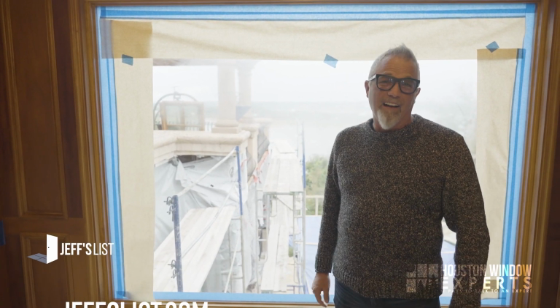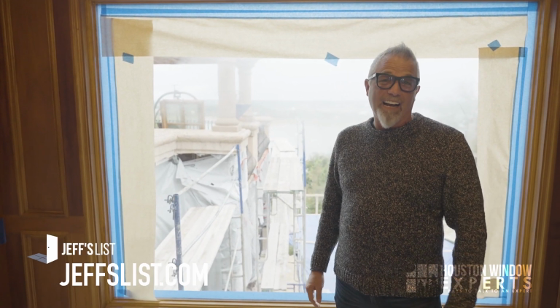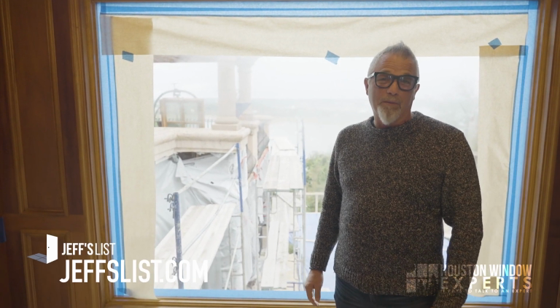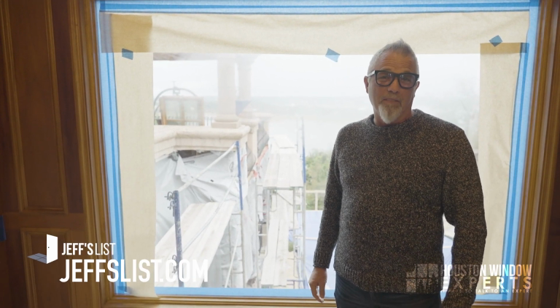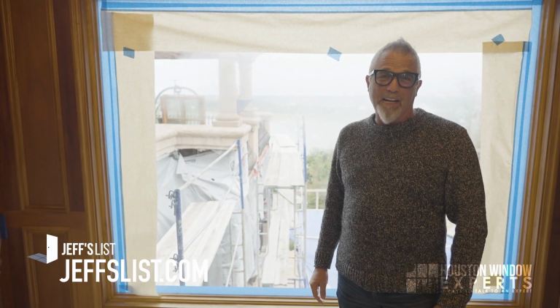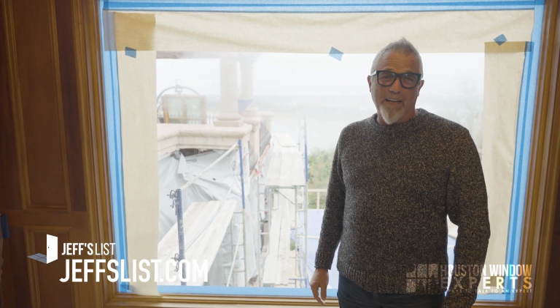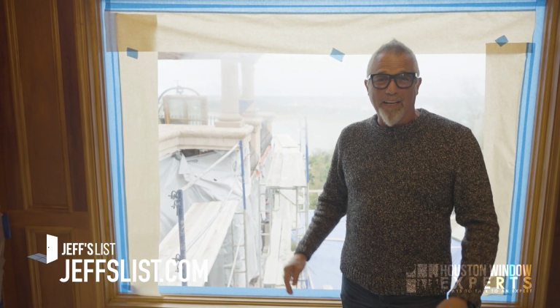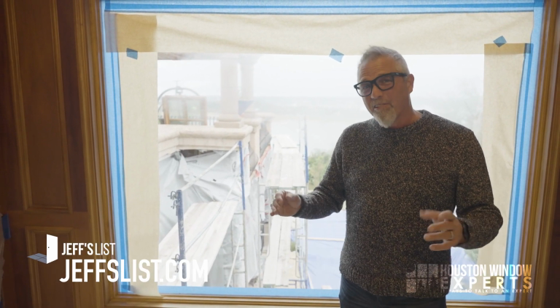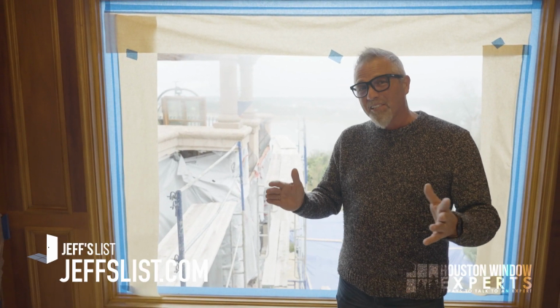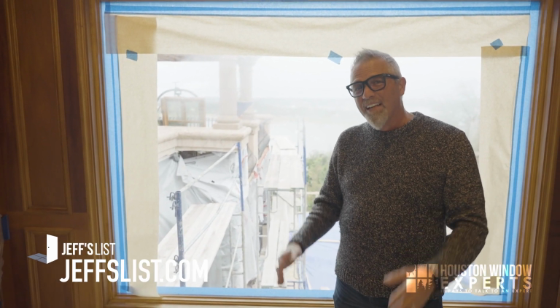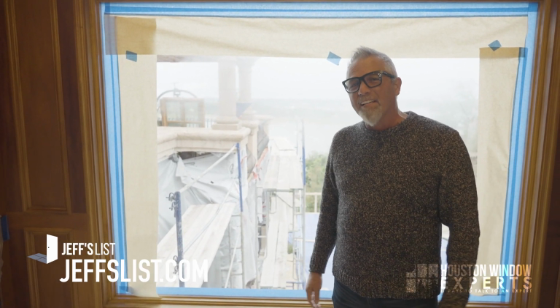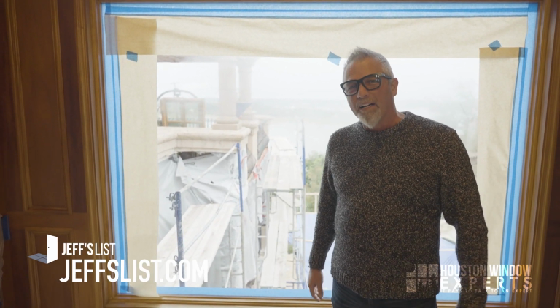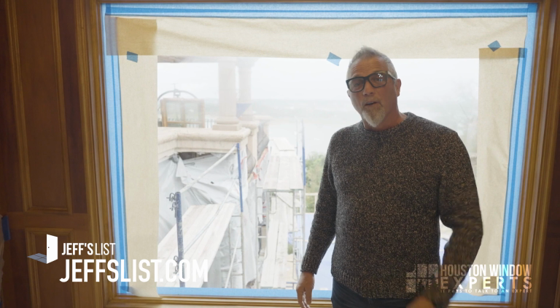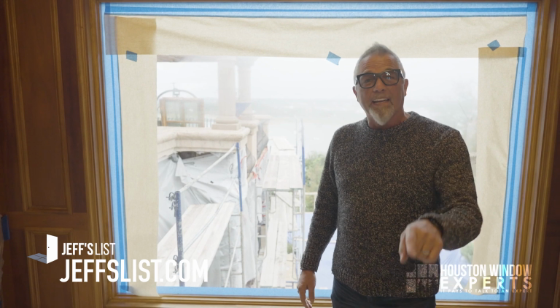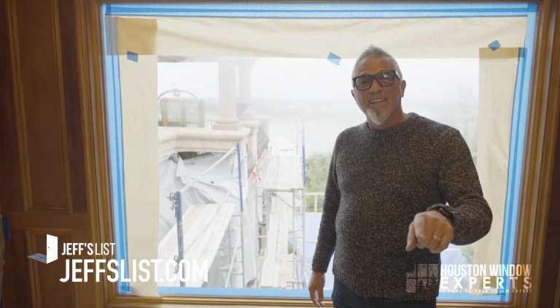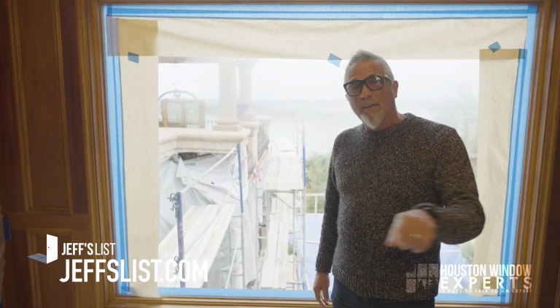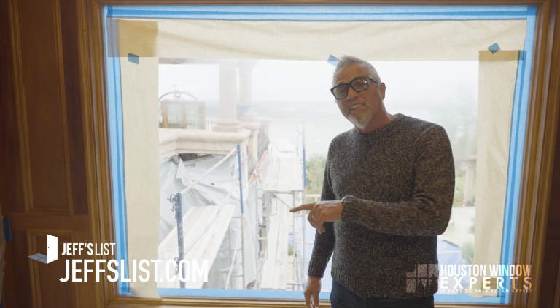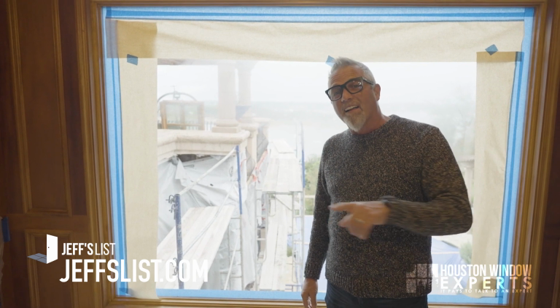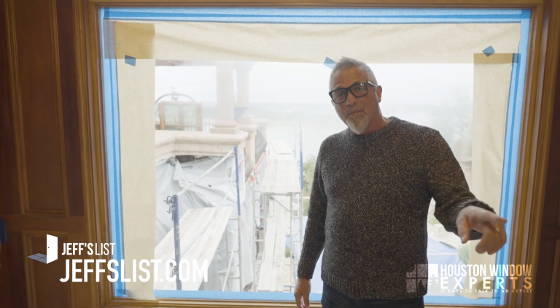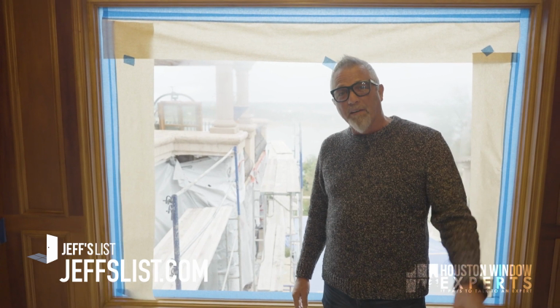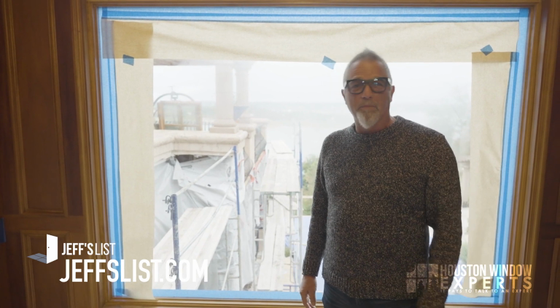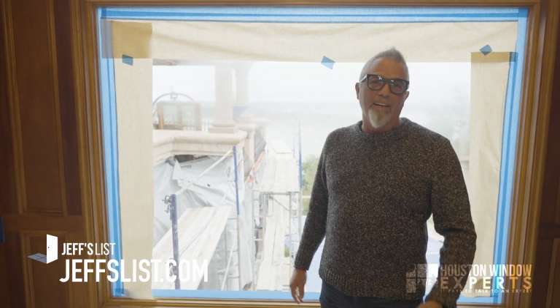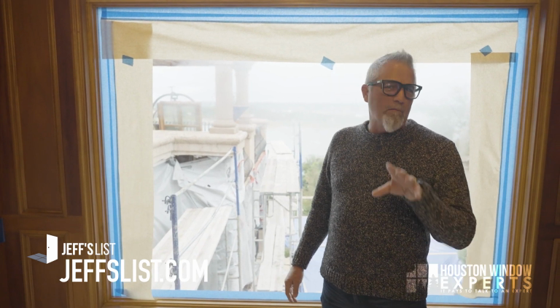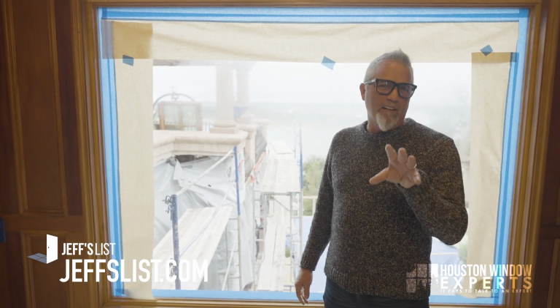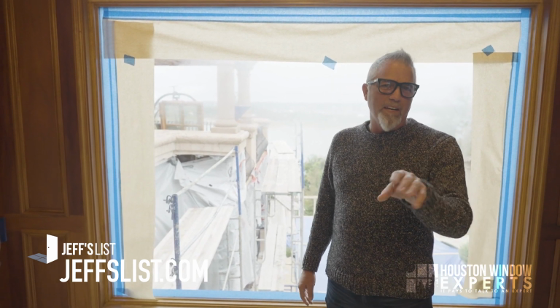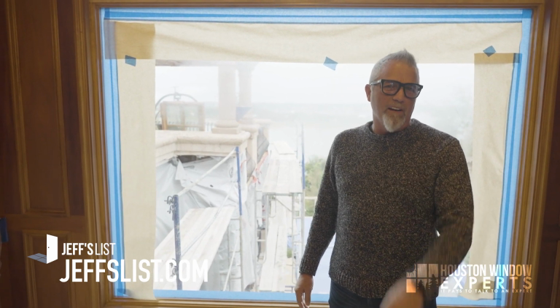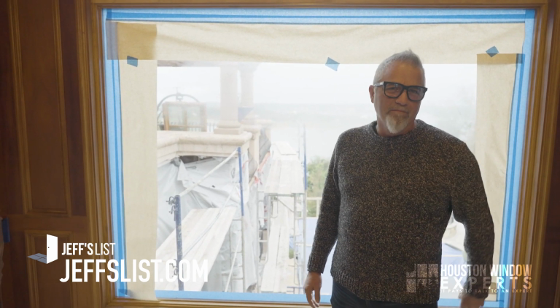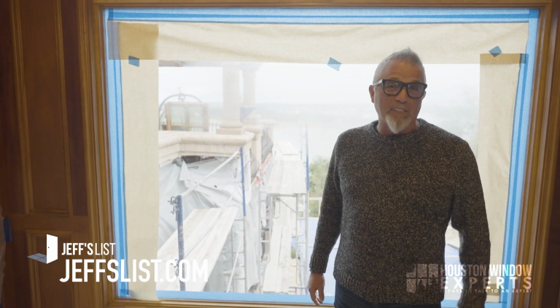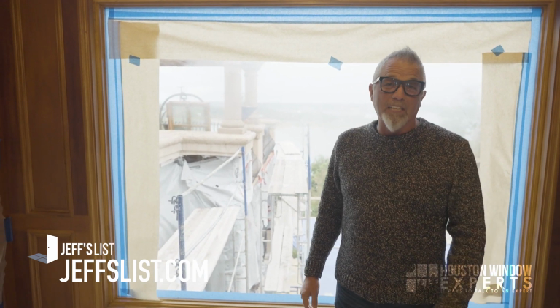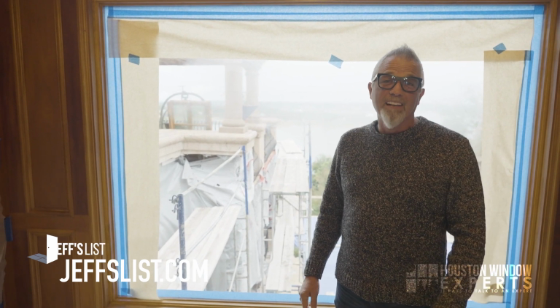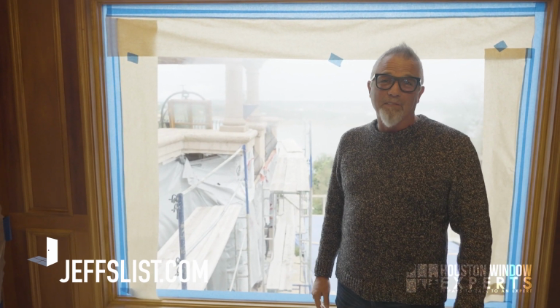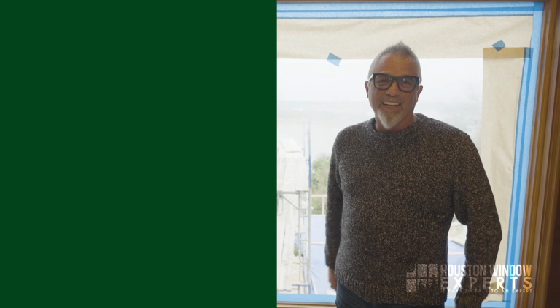I hope this solved the problem and answered your question. Thanks for watching. Don't forget JeffsList.com if you want to find a great window company in your area. Thanks for watching — have a great day.